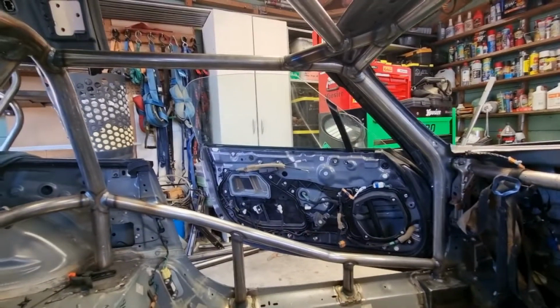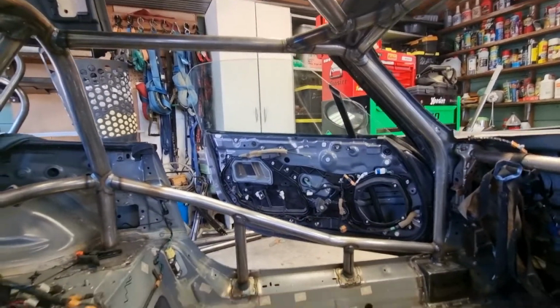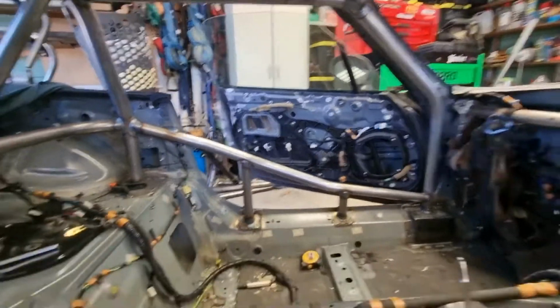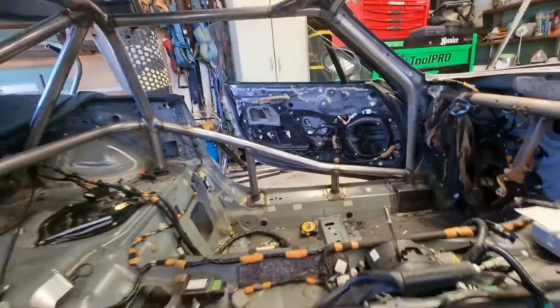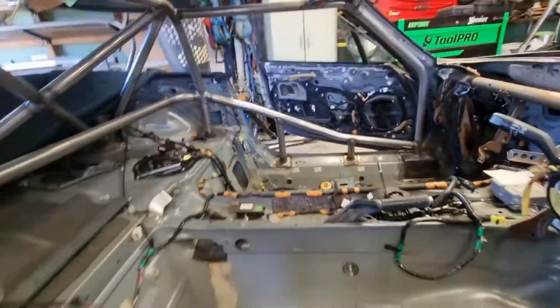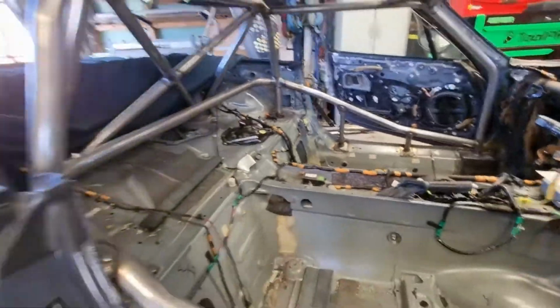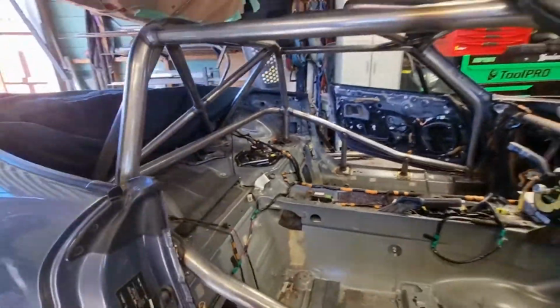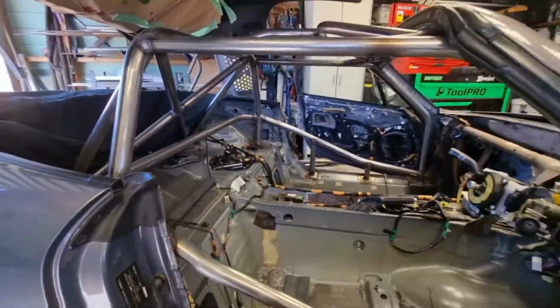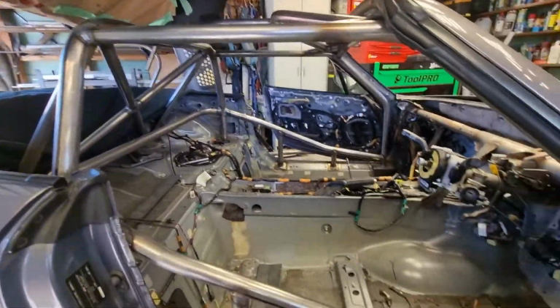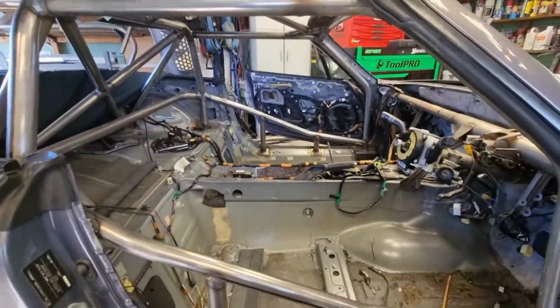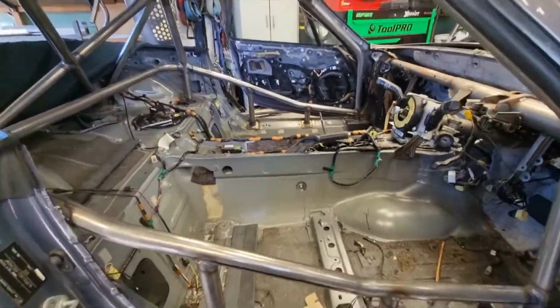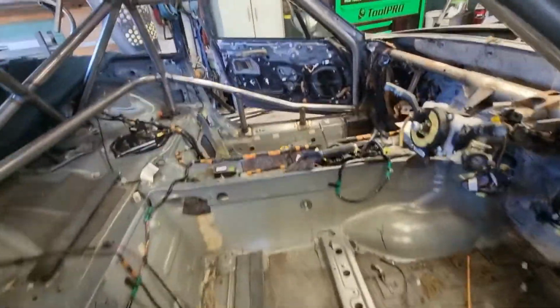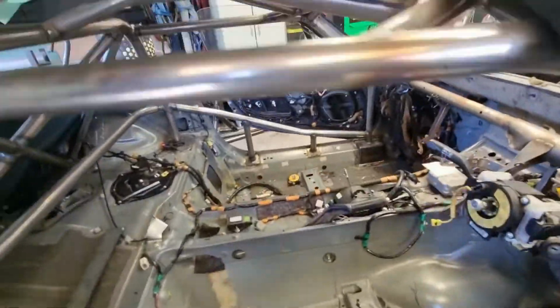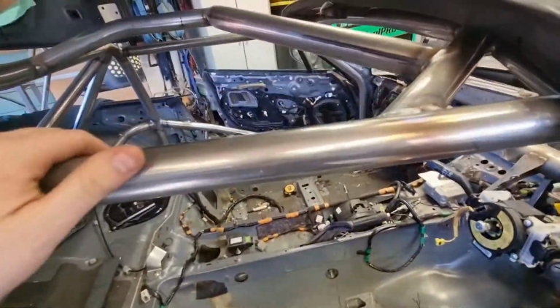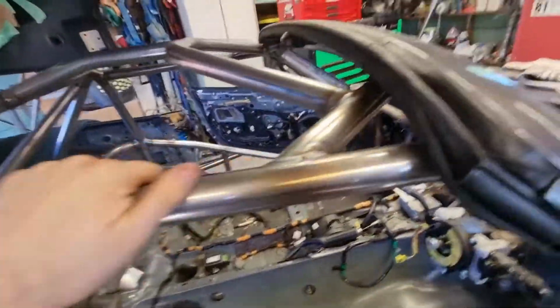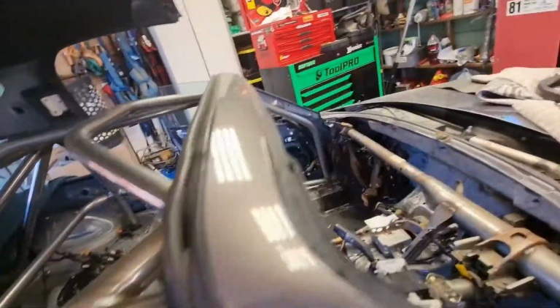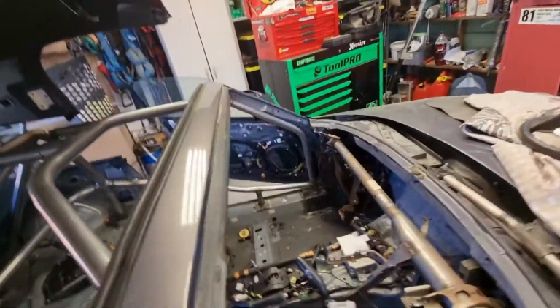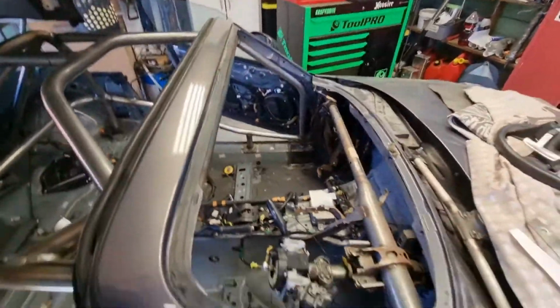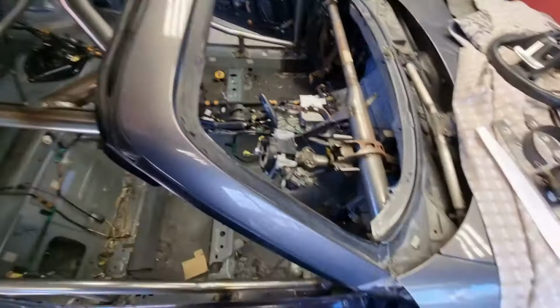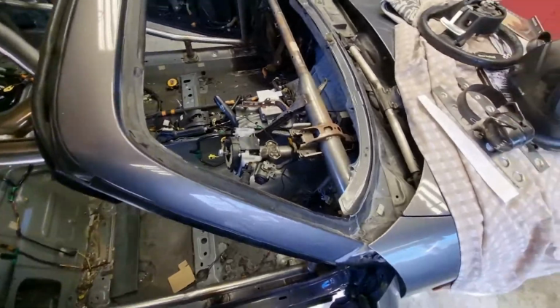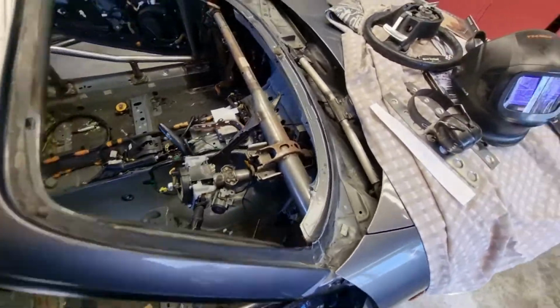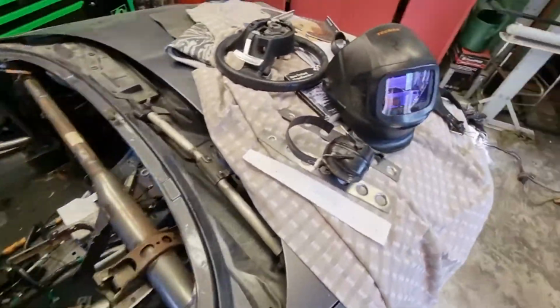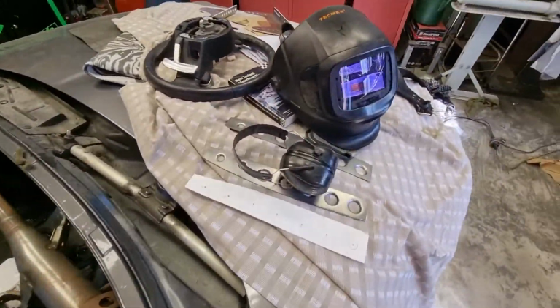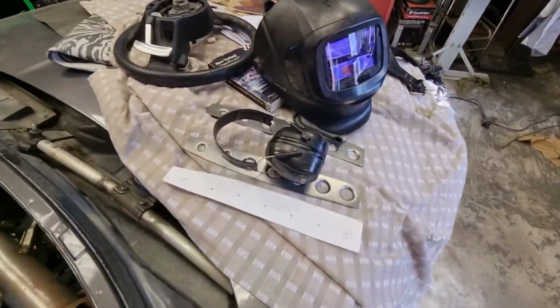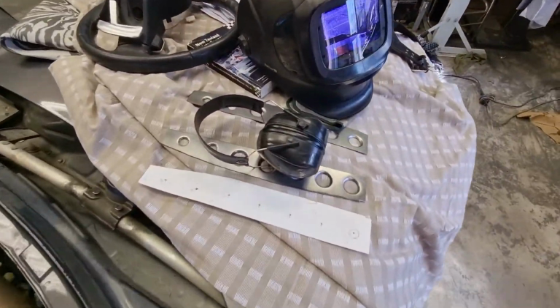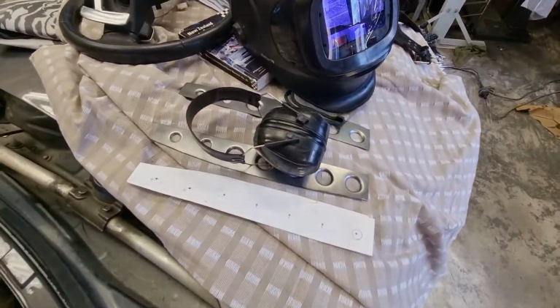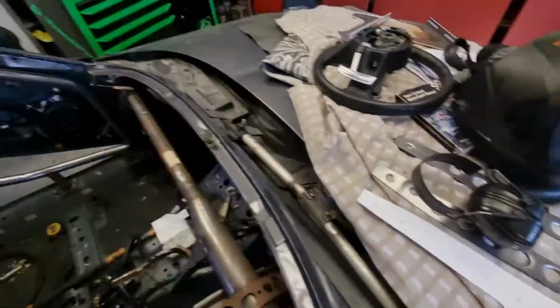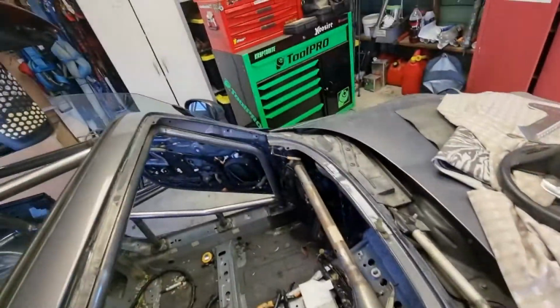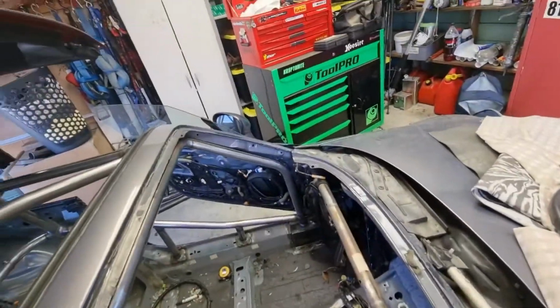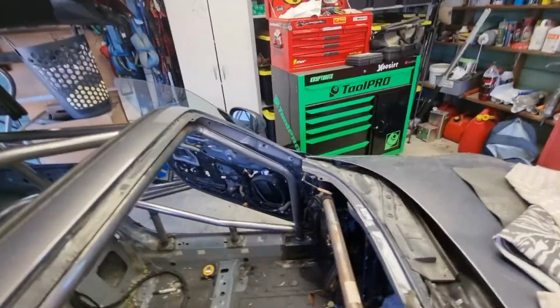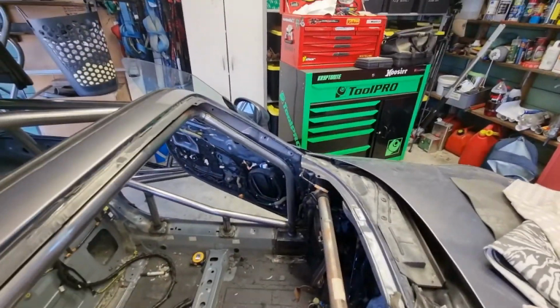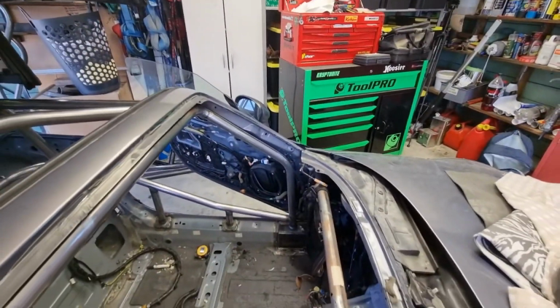That's almost the cage finished. I've got another set of seat mounts to make for the other side, and then the racing plates at the front end. So we're at the end.